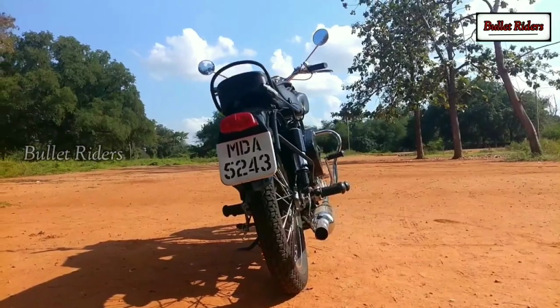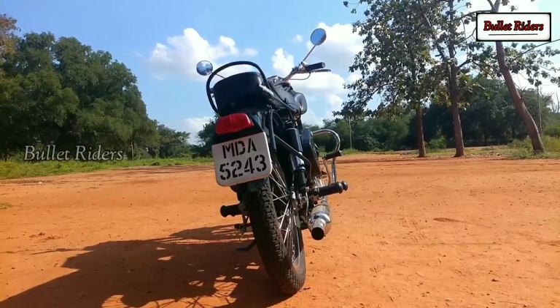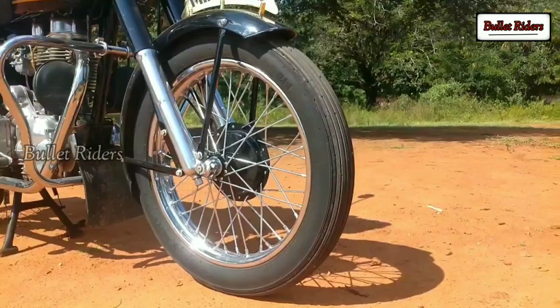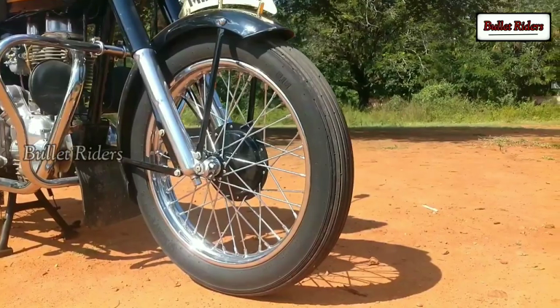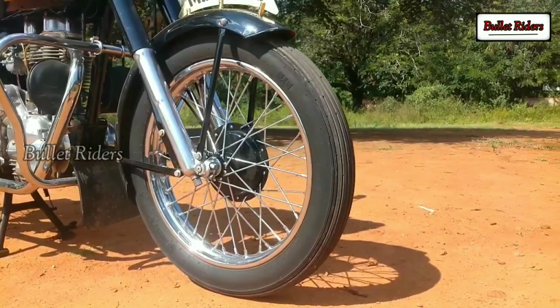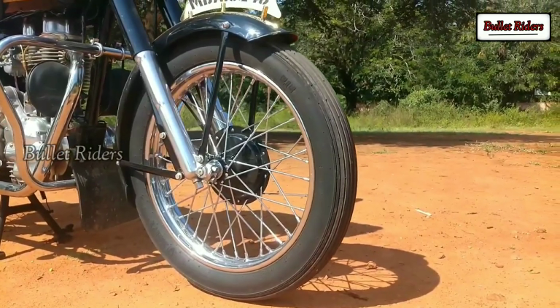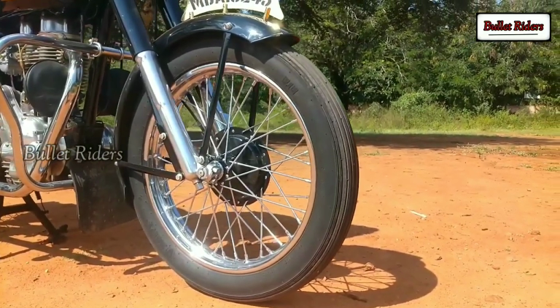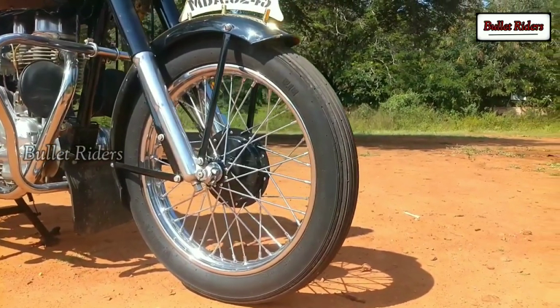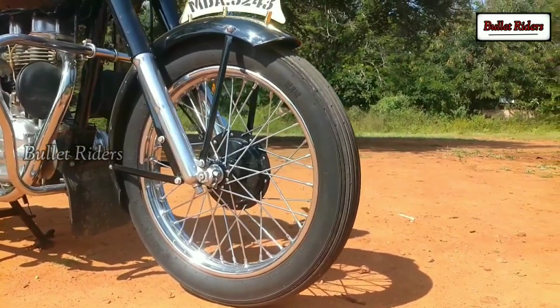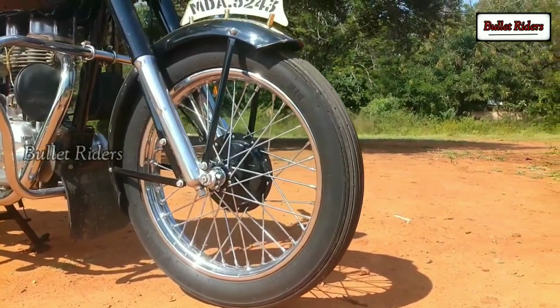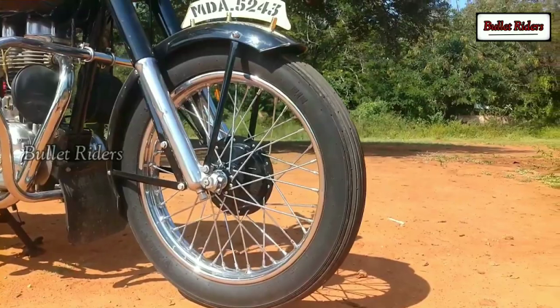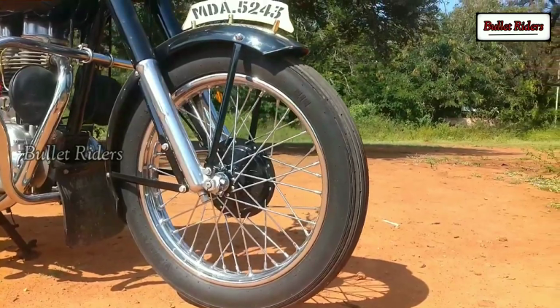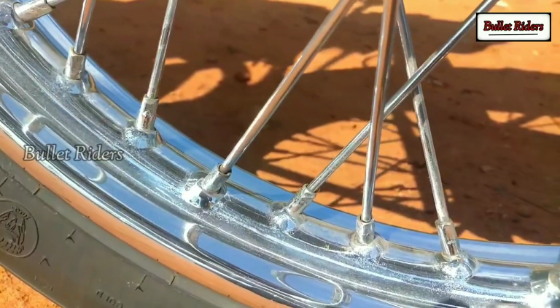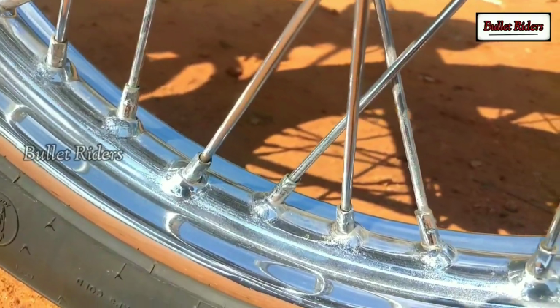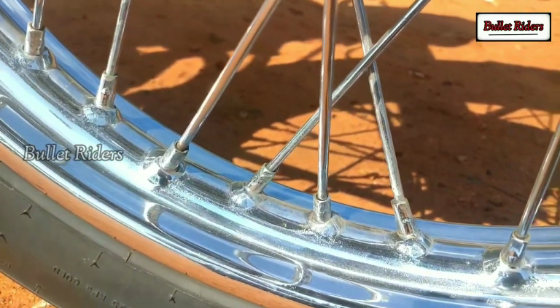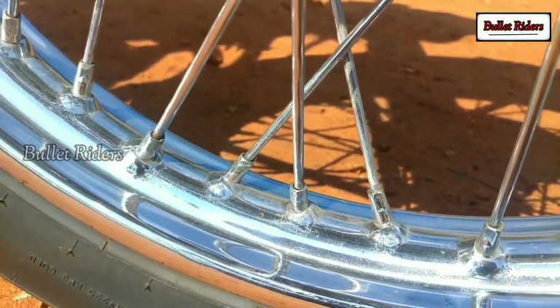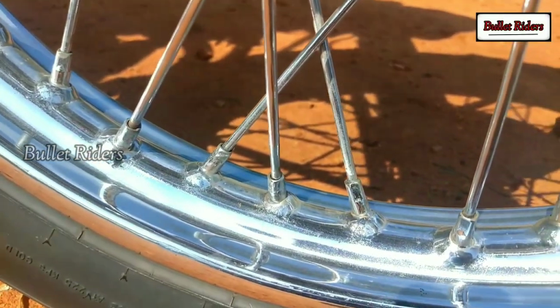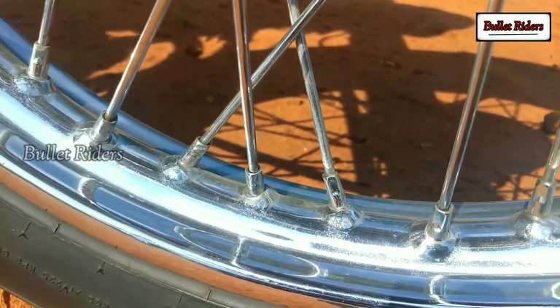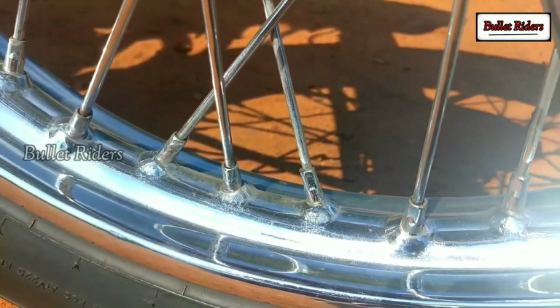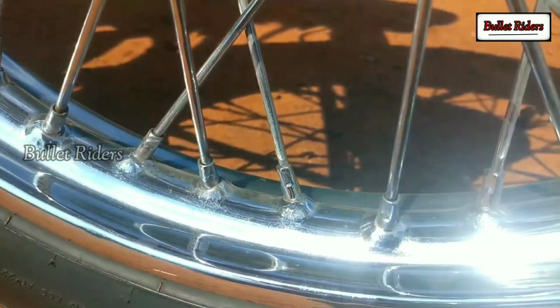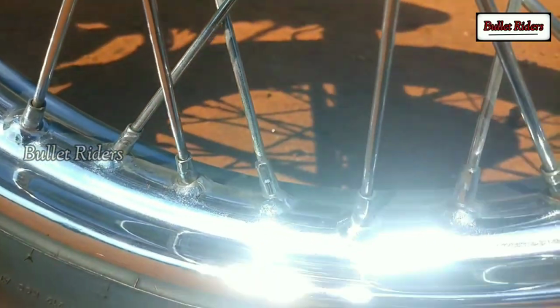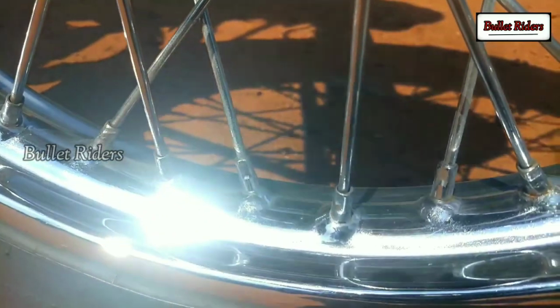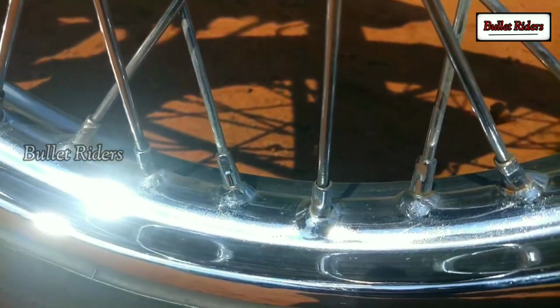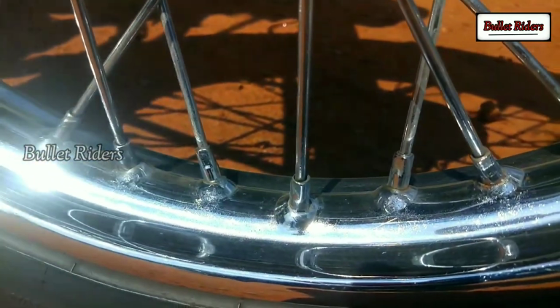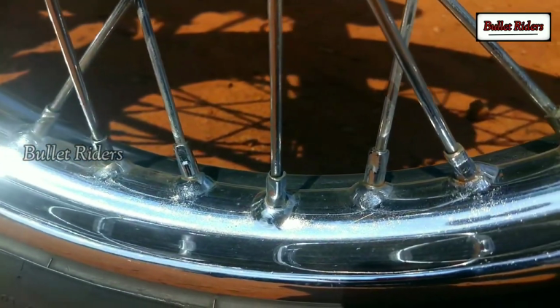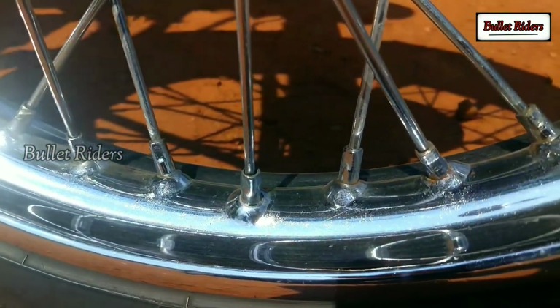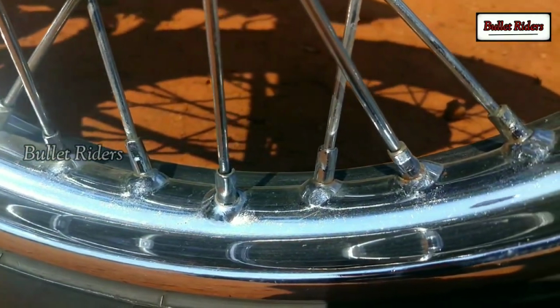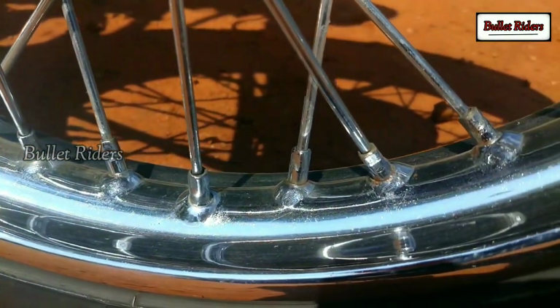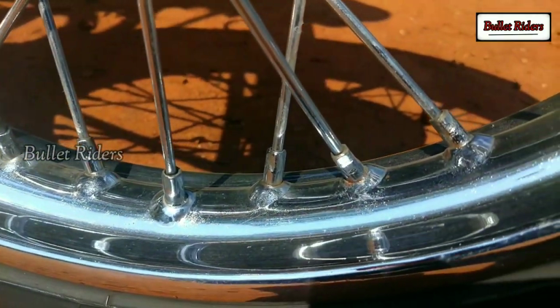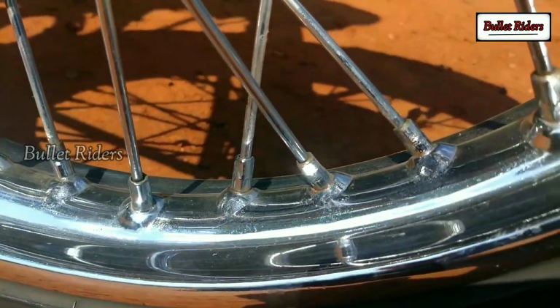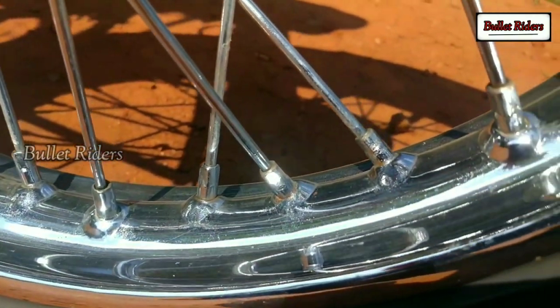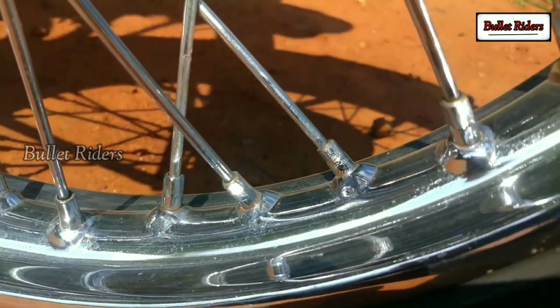The motorcycle has half-width front and rear wheel hubs with Dunlop rims. These typical Dunlop rims have a unique spoke pattern of three spokes on one side and the fourth on the alternate side. Even B1 models have the same half-width hubs, but with a regular alternating spokes pattern.